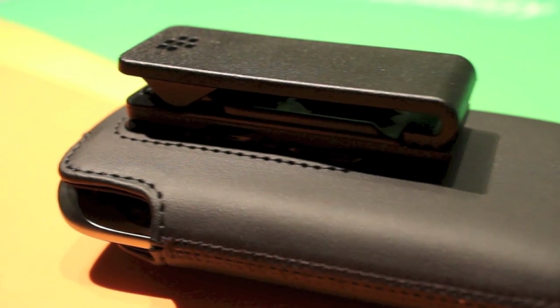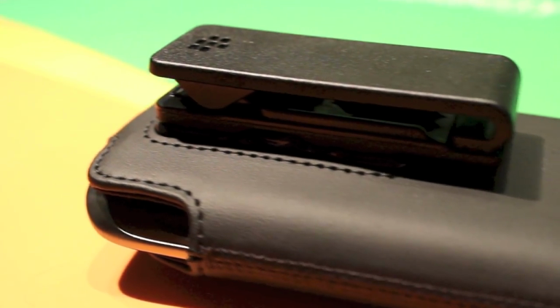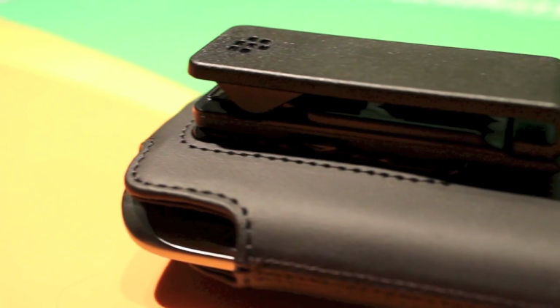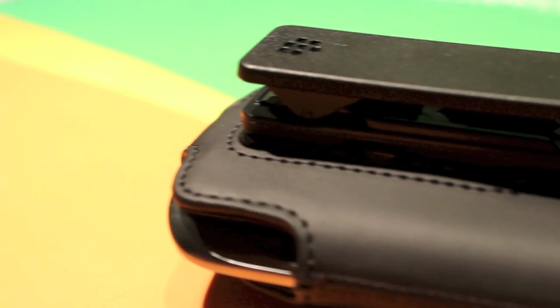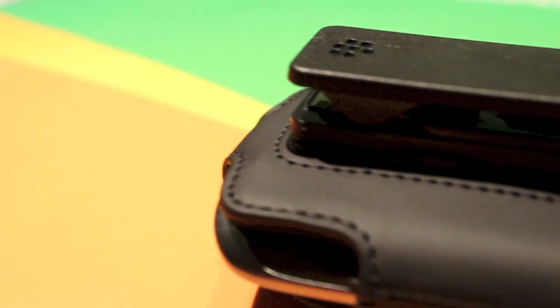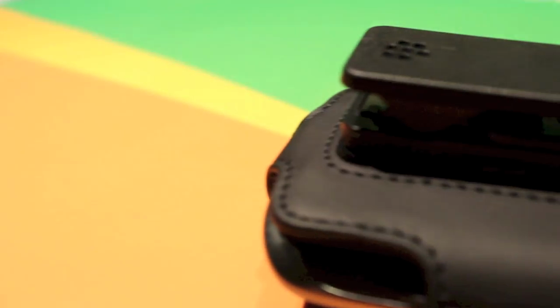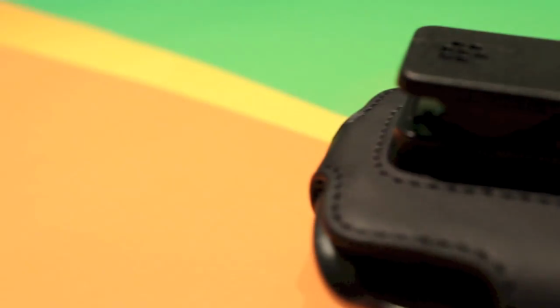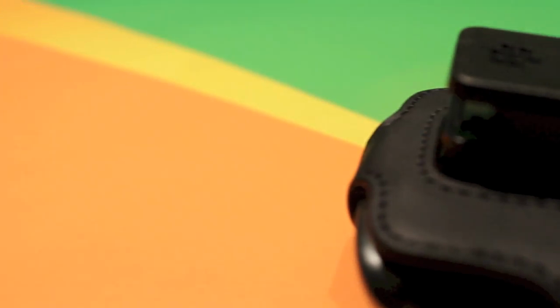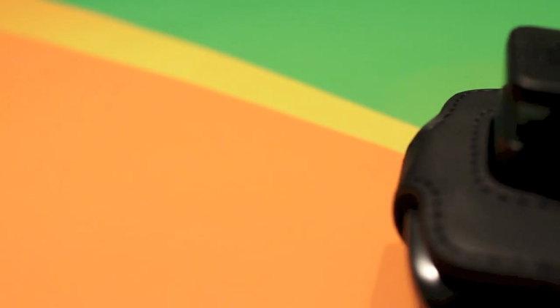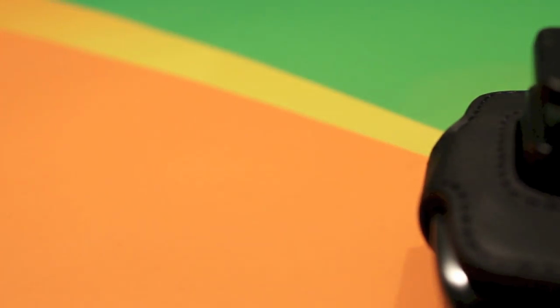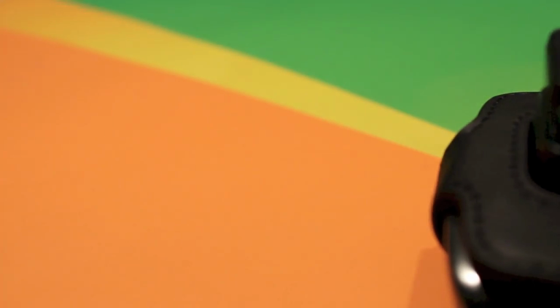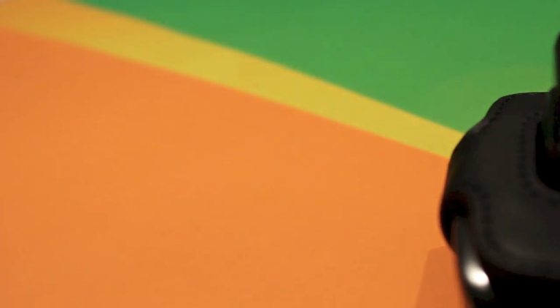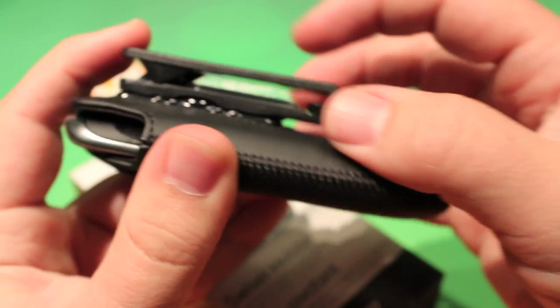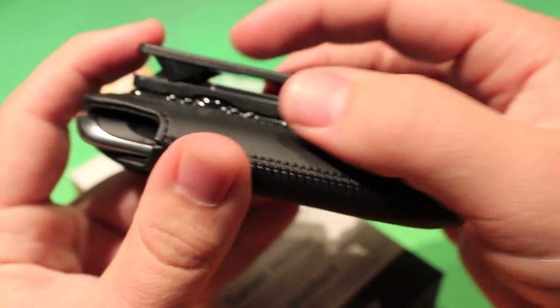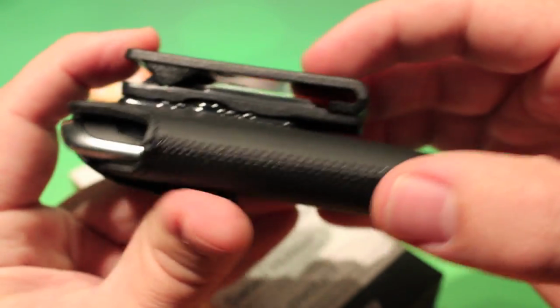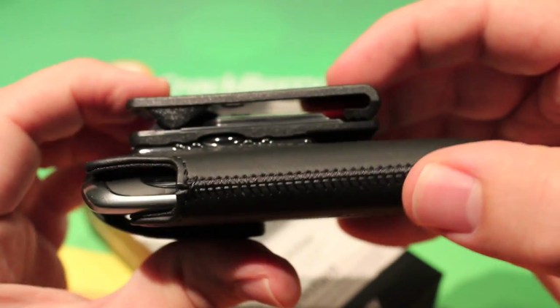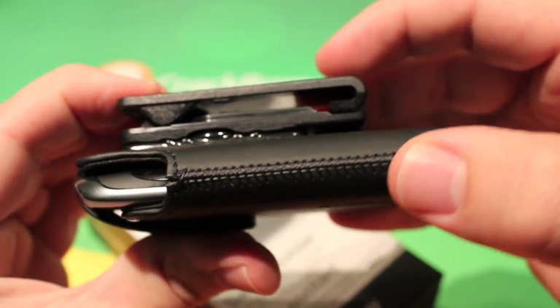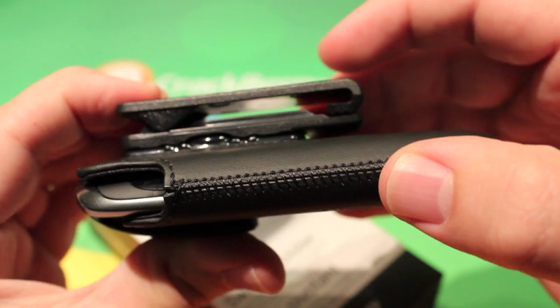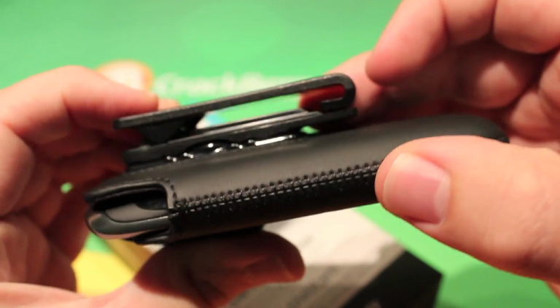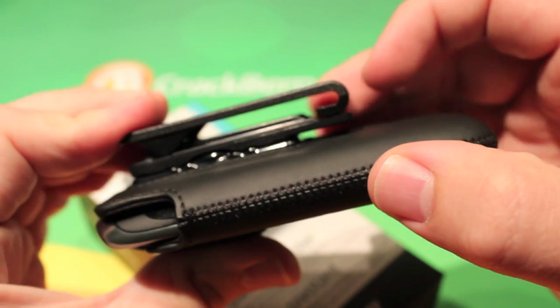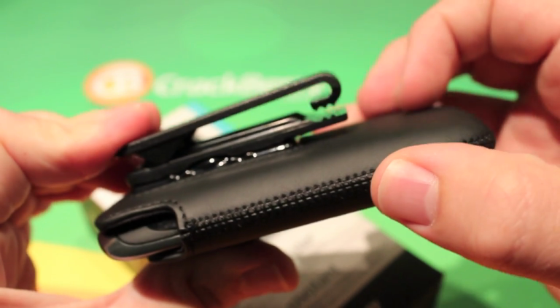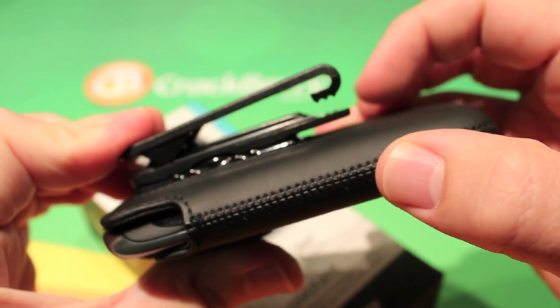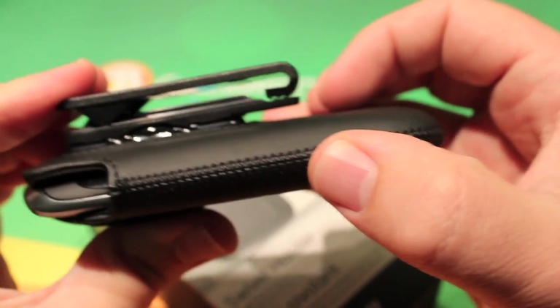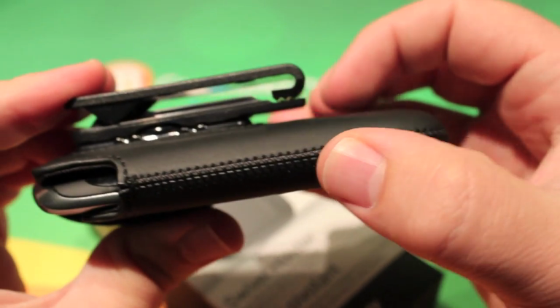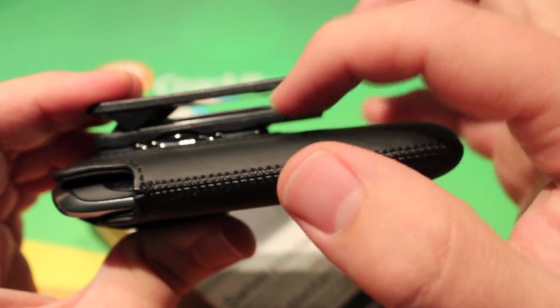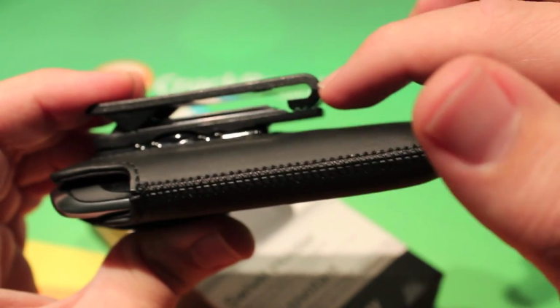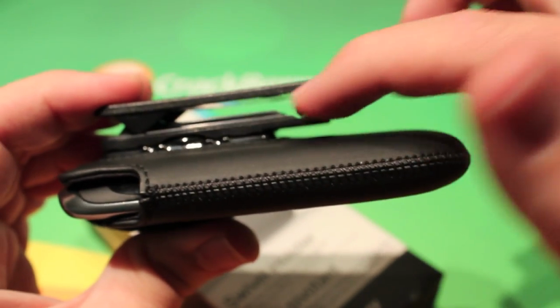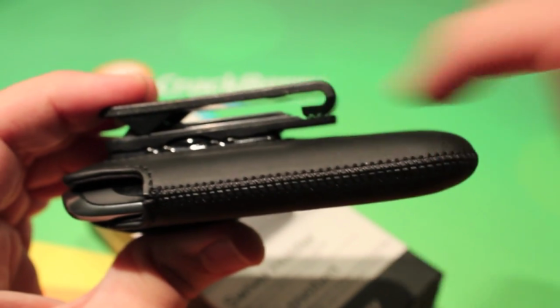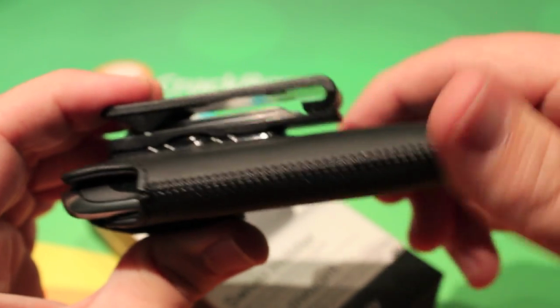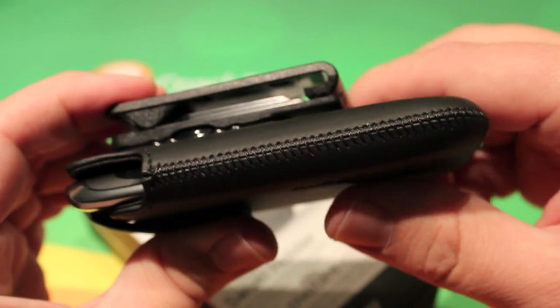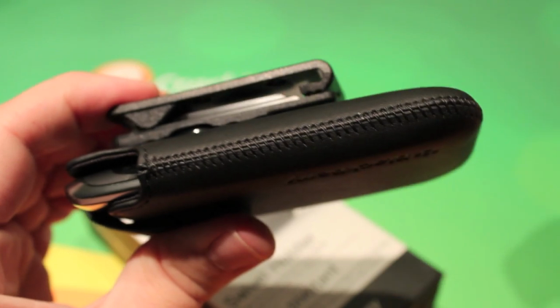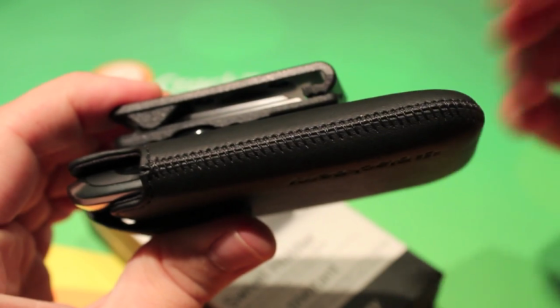The other thing is it has a belt clip on it. So what this is going to do is allow the holster to go onto a belt and stay on there. And even if it gets pulled up, the belt is going to latch right in there and you'll have no problems.